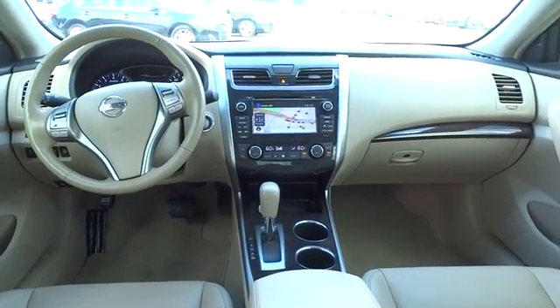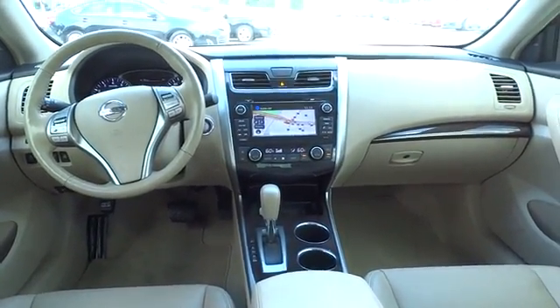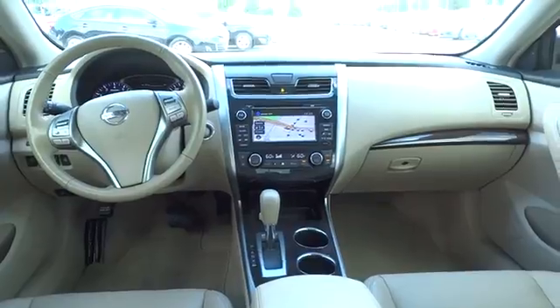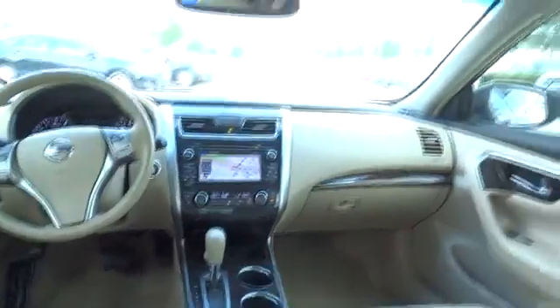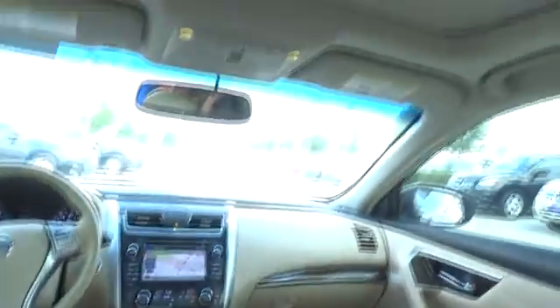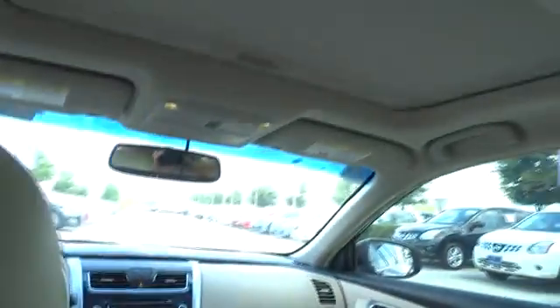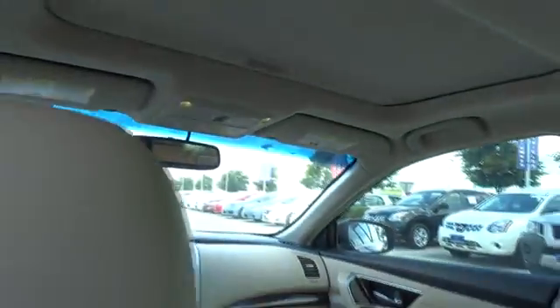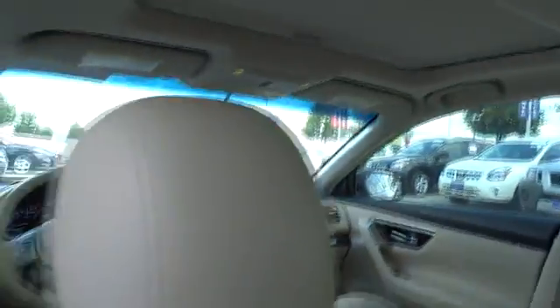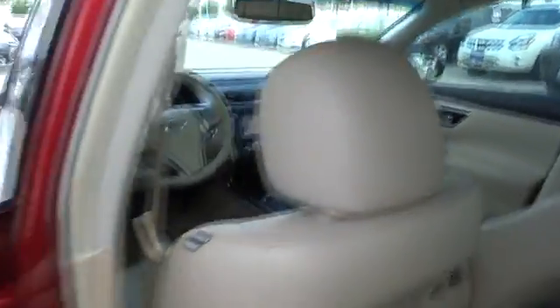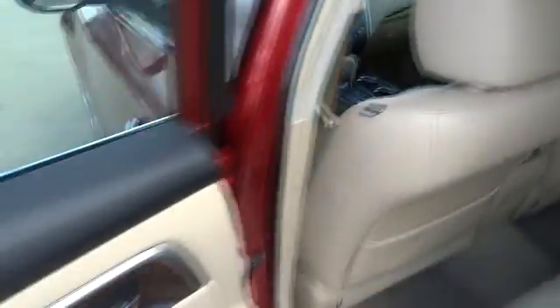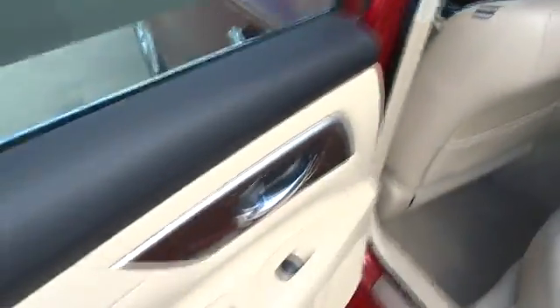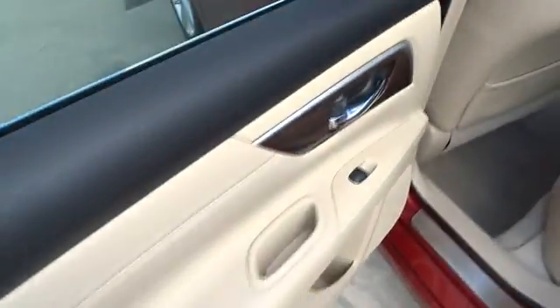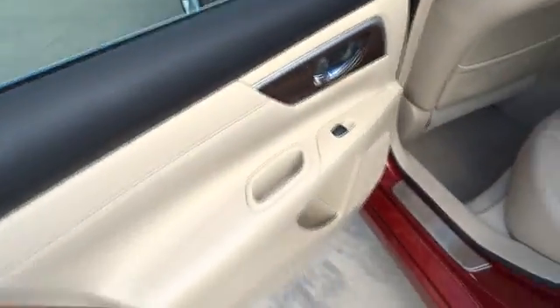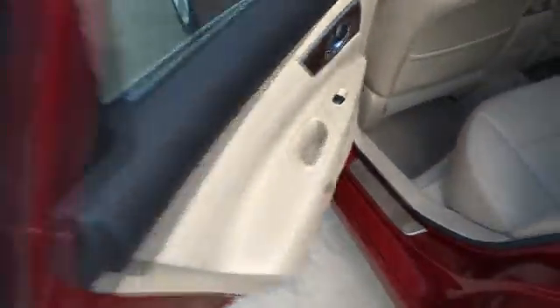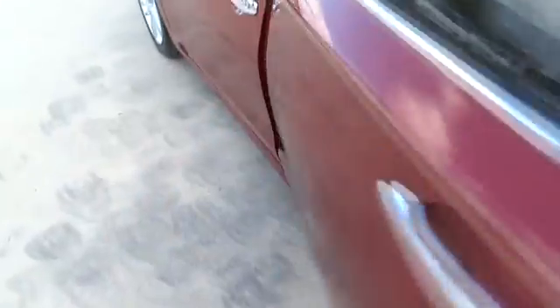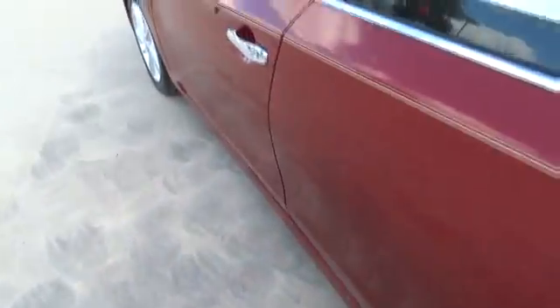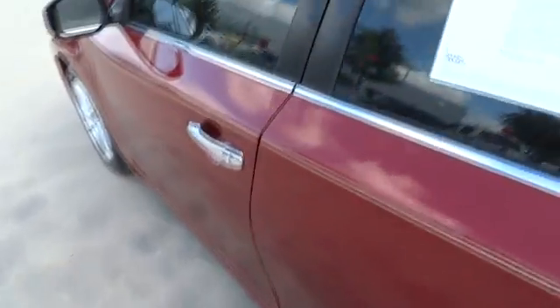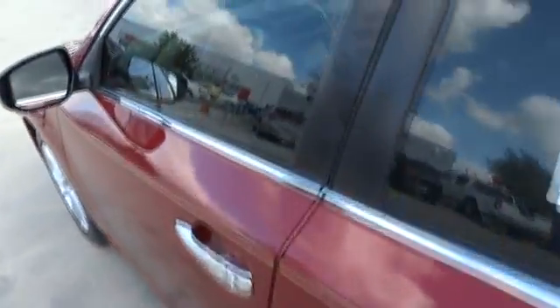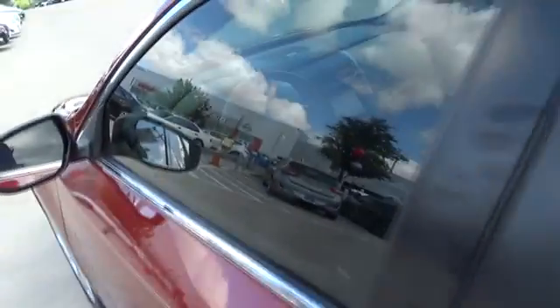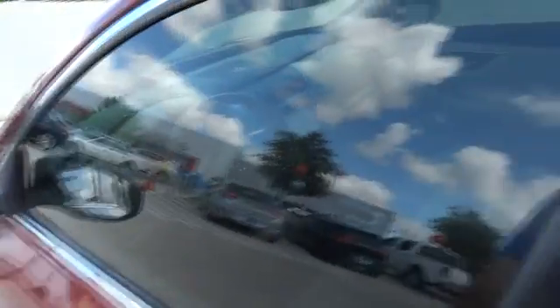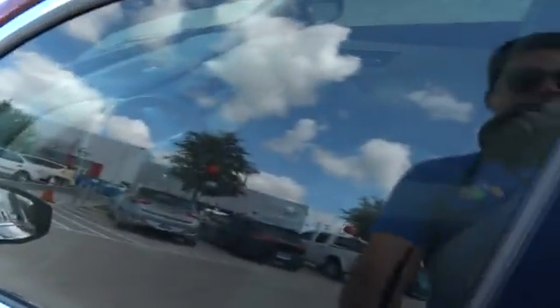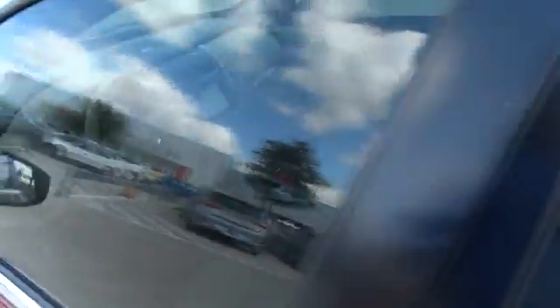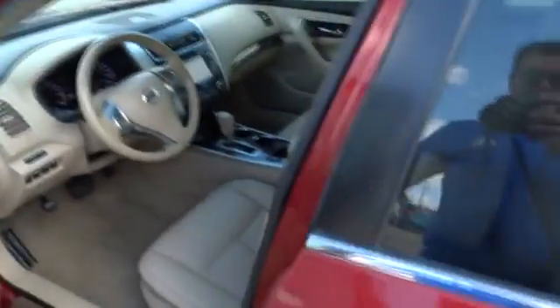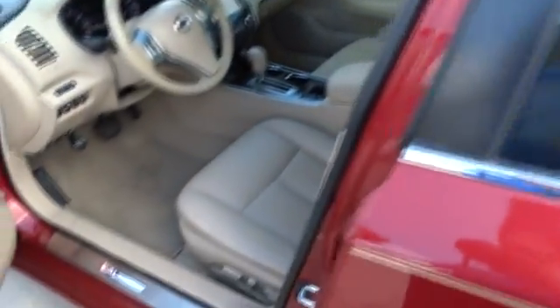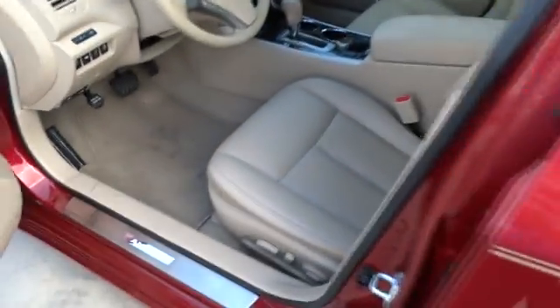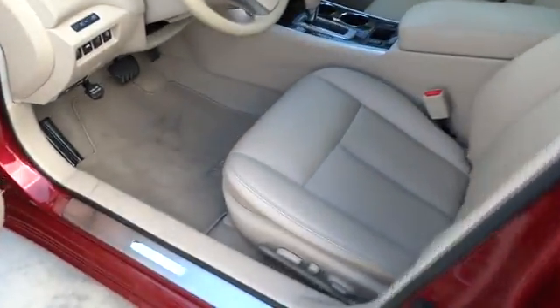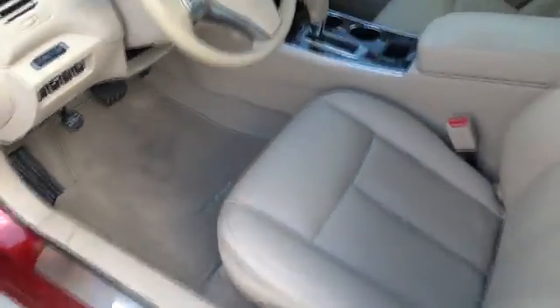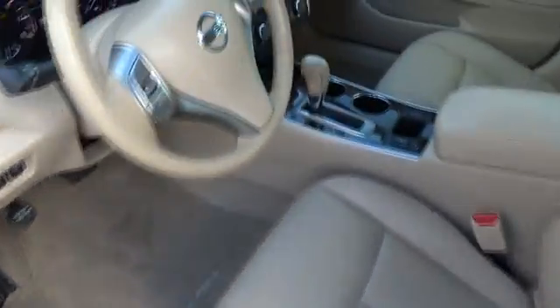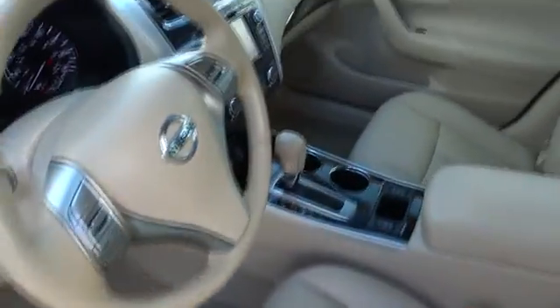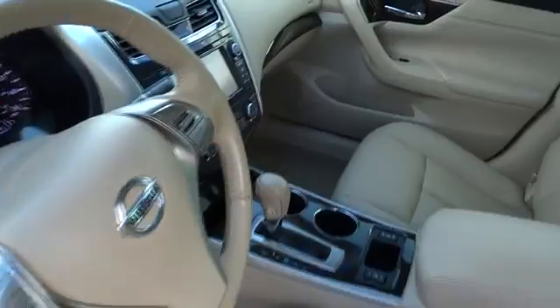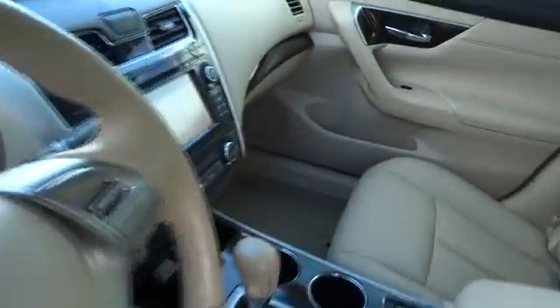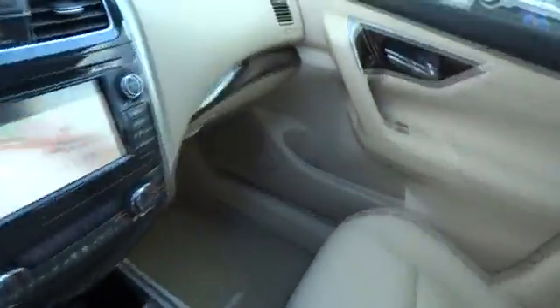Rear defrost, trip computer, power windows, bucket seat, MP3 player, CD player, power door locks. This isn't just a vehicle — it's an experience. So stop in for a test drive today.